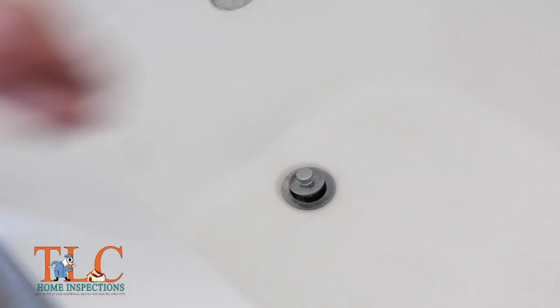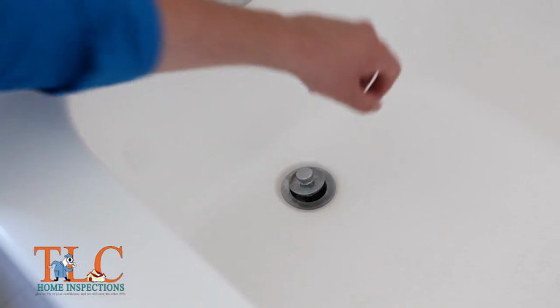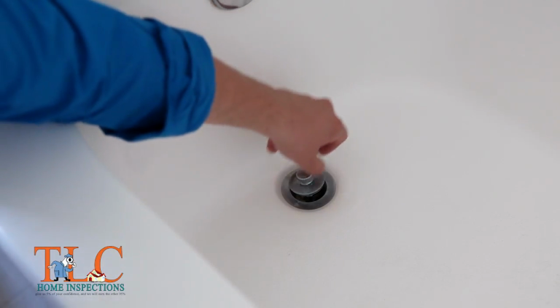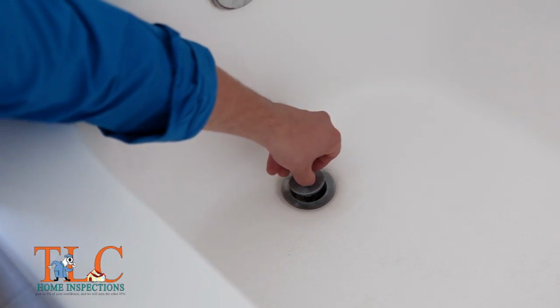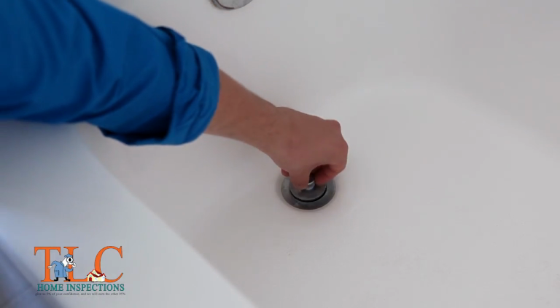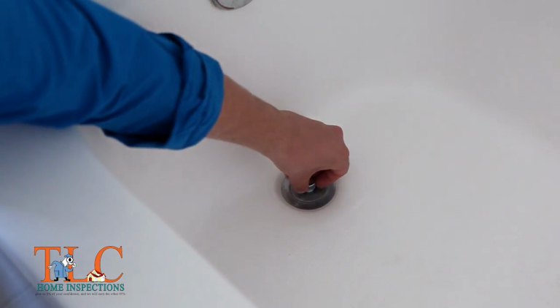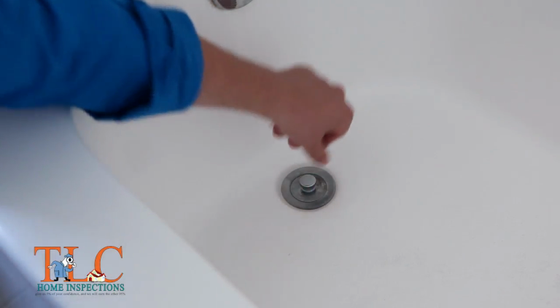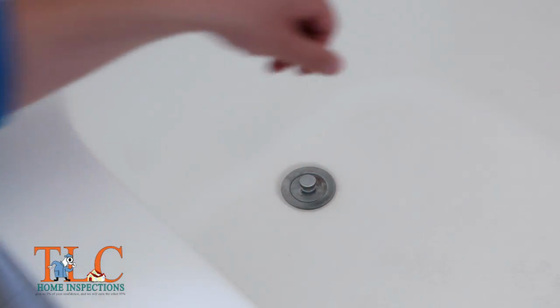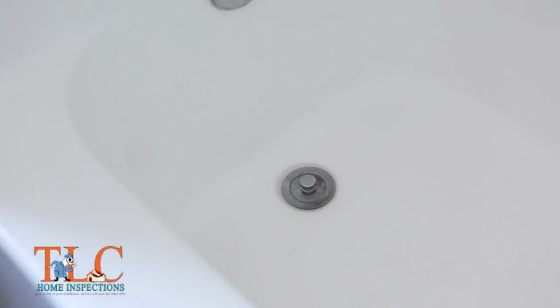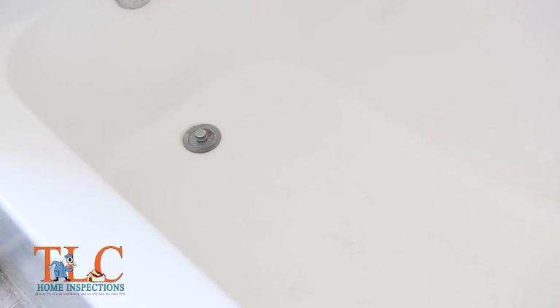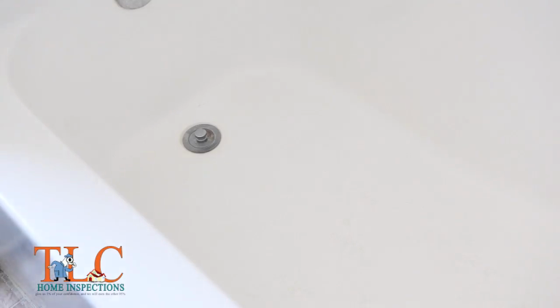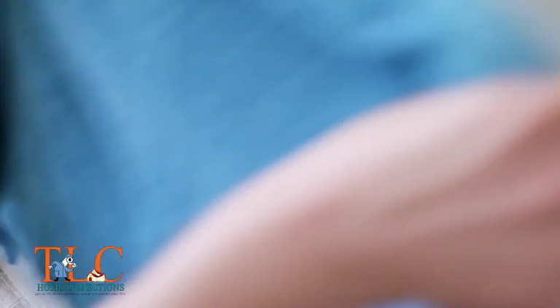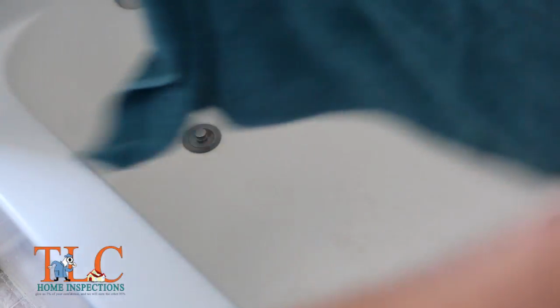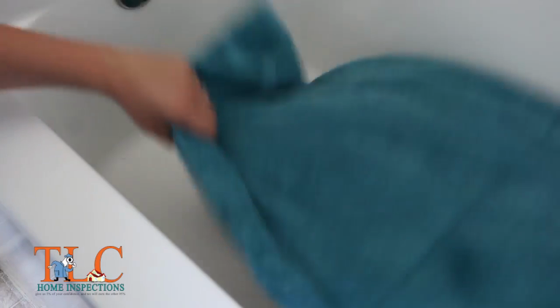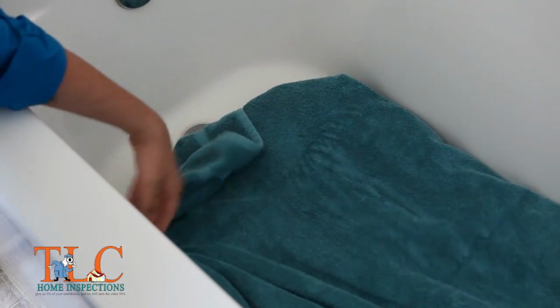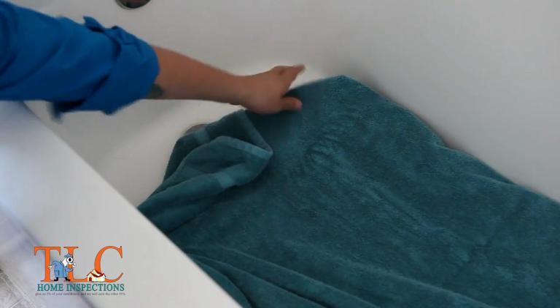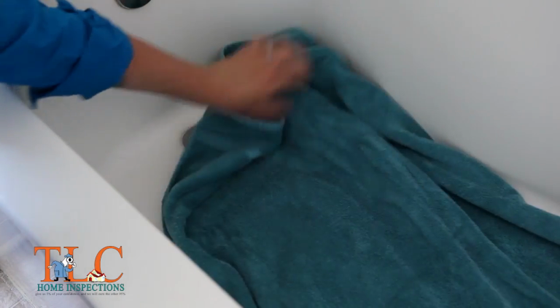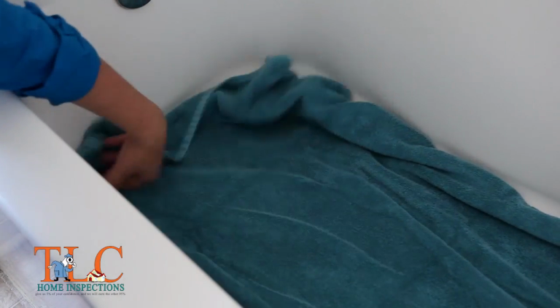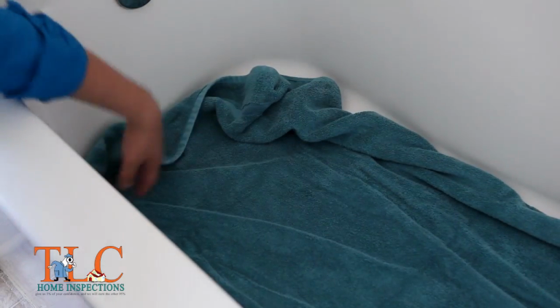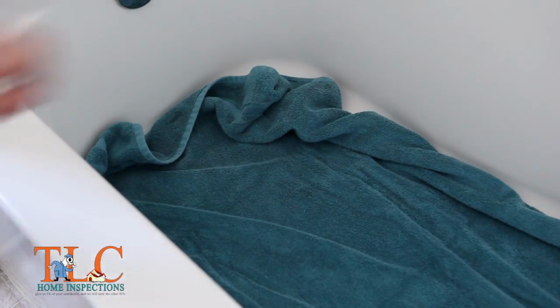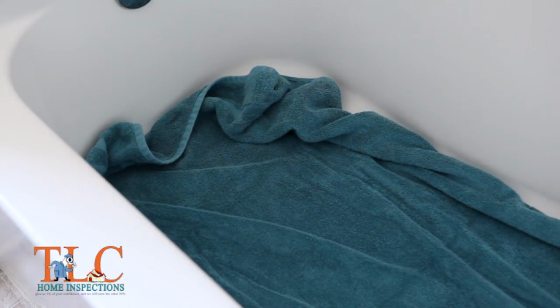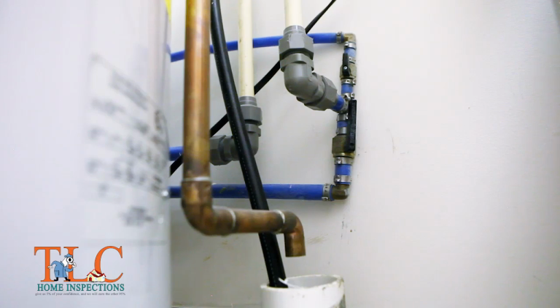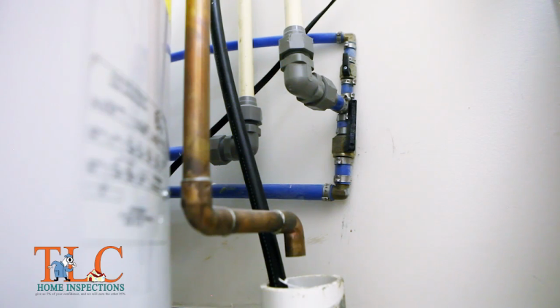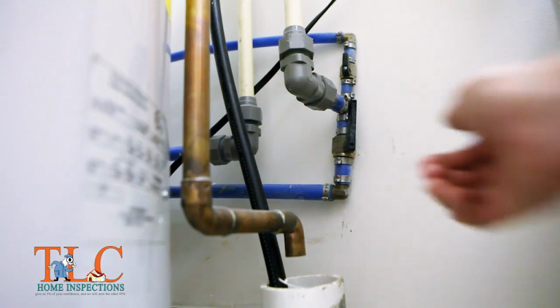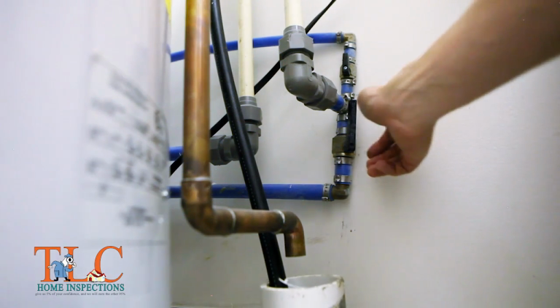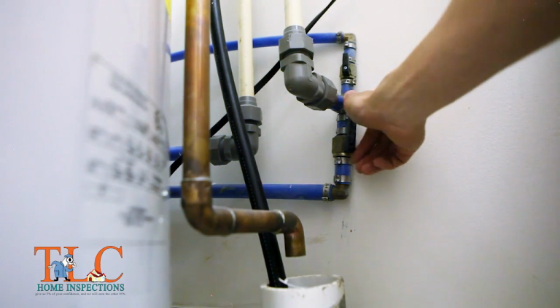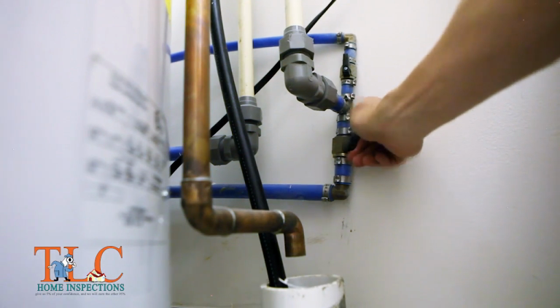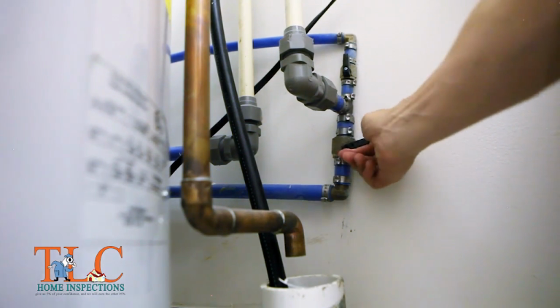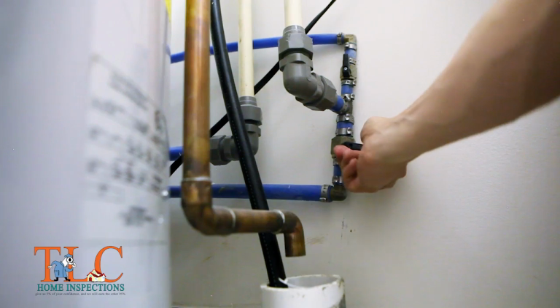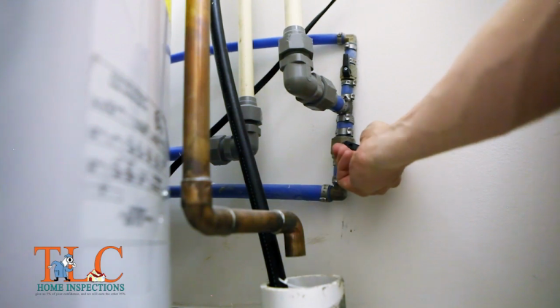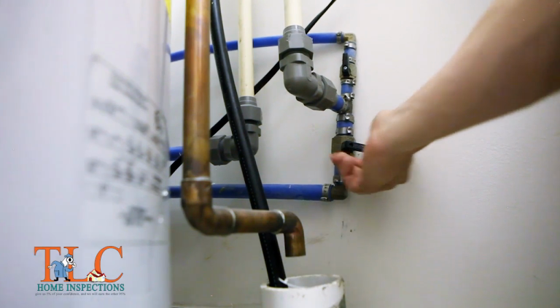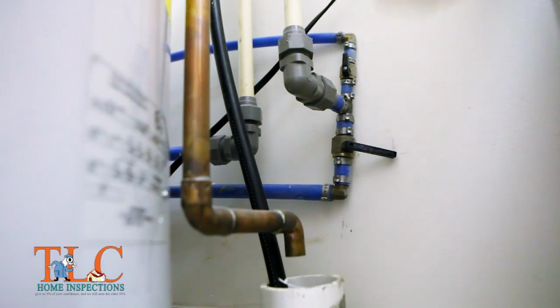First, close the drain to prevent parts from falling into it. Also place a towel in the tub to protect it from dropped tools and parts. Be sure to shut off the water supply to prevent water from dripping during the exchange.